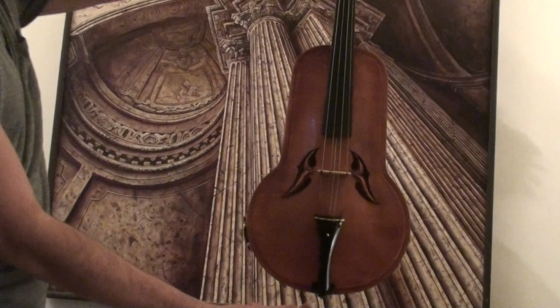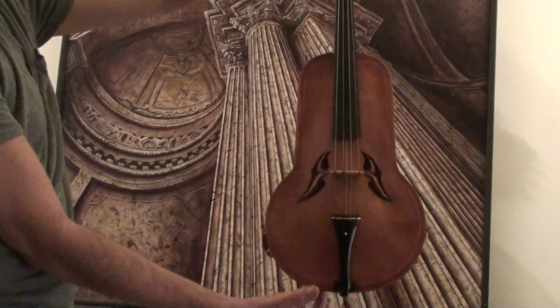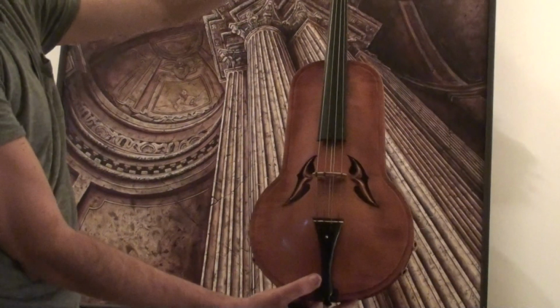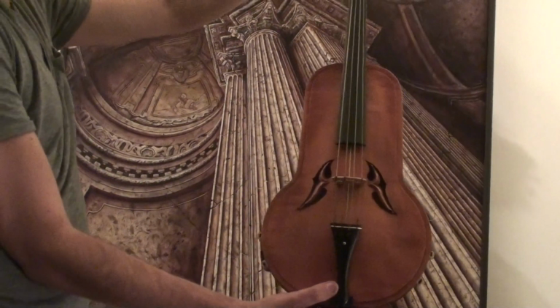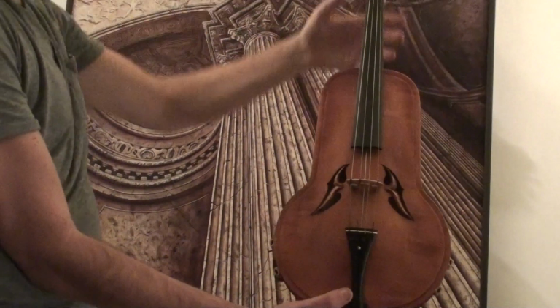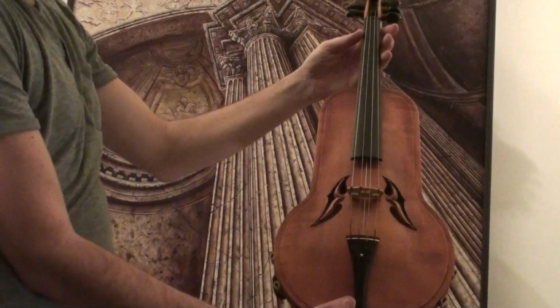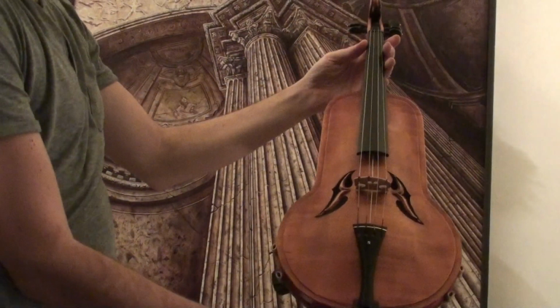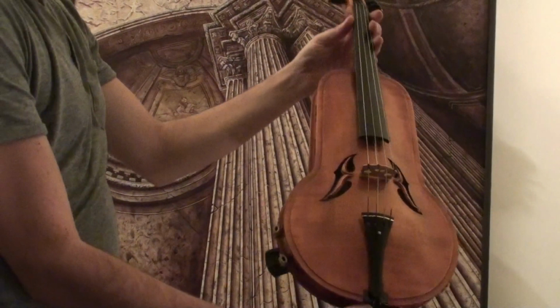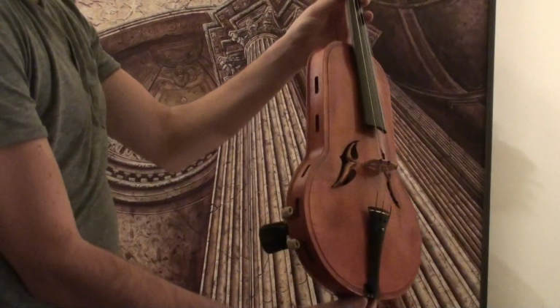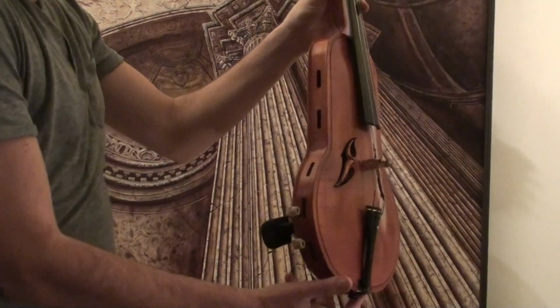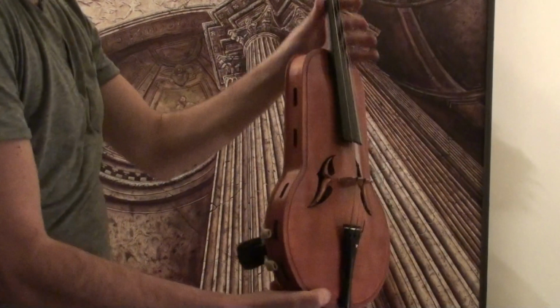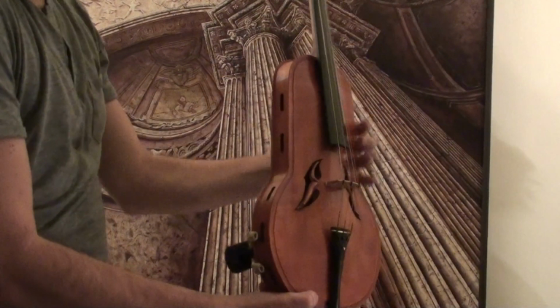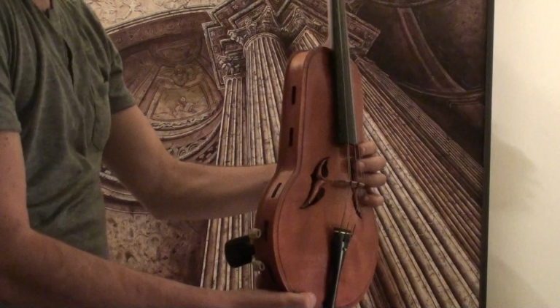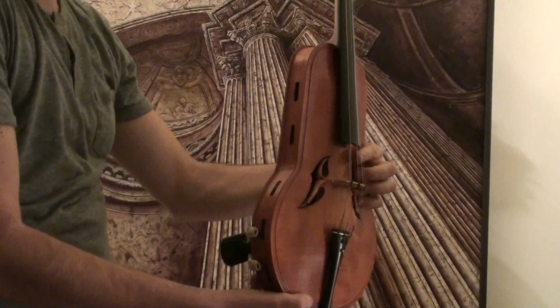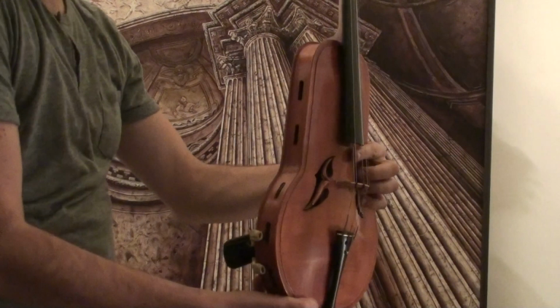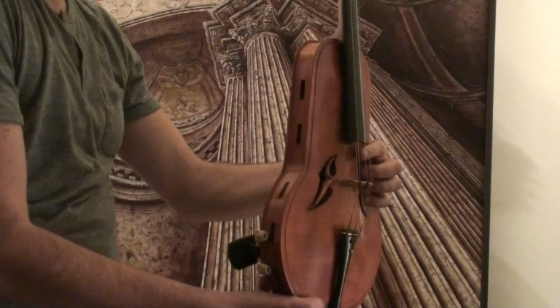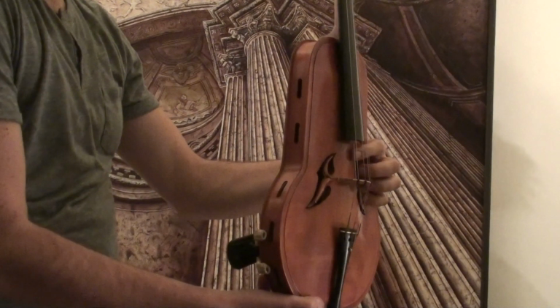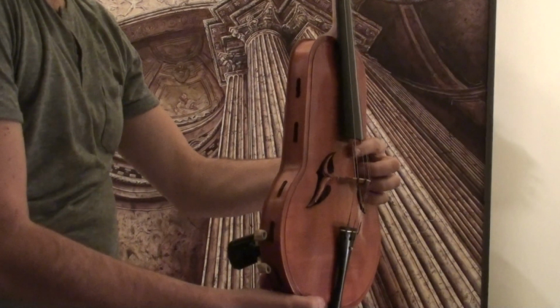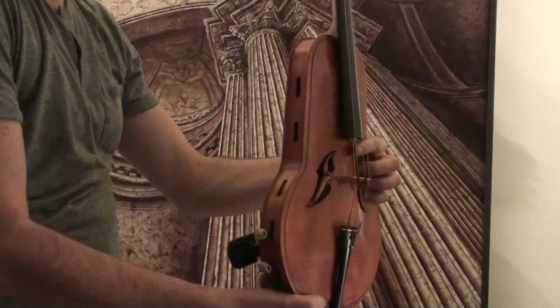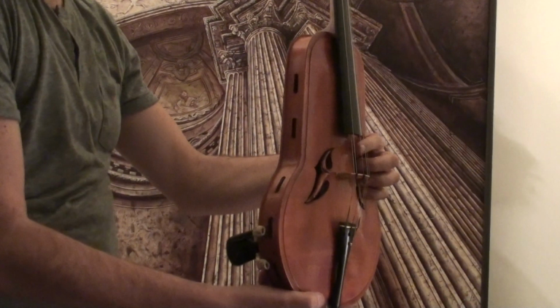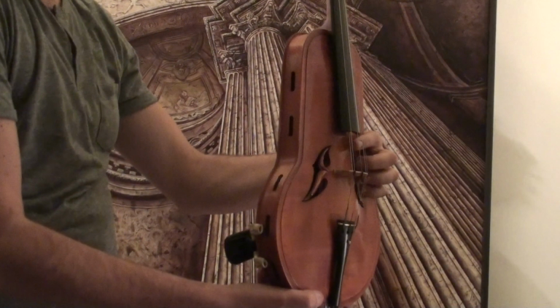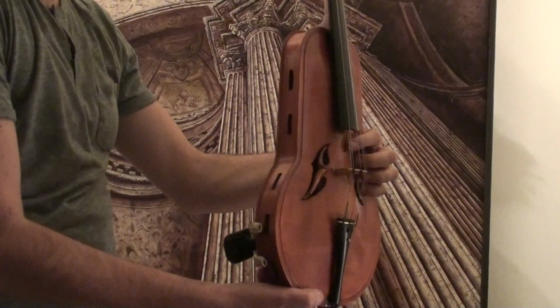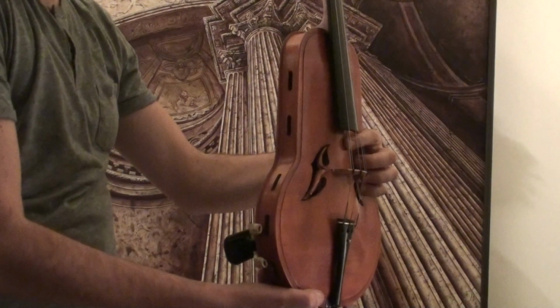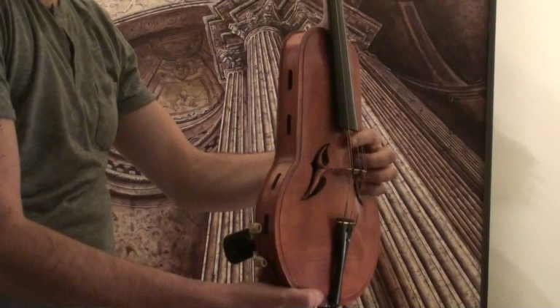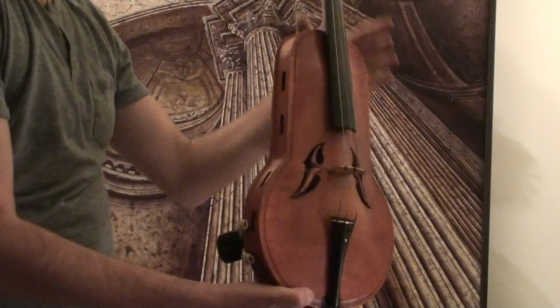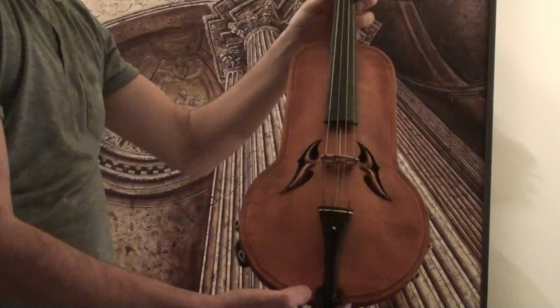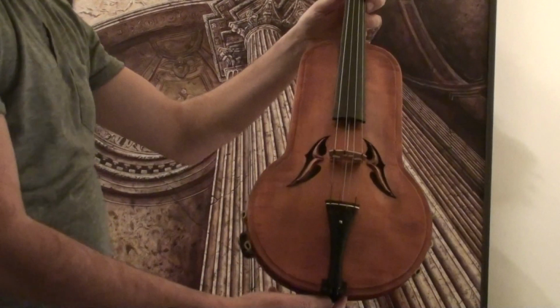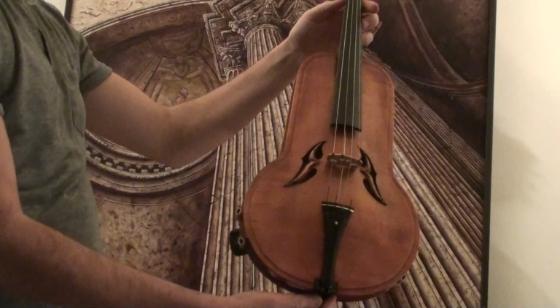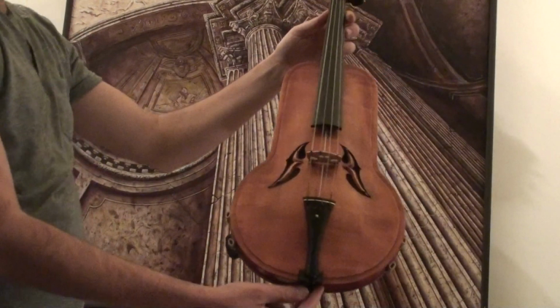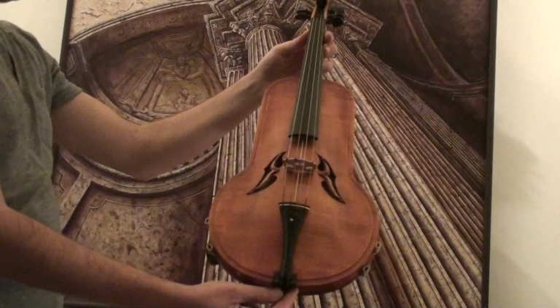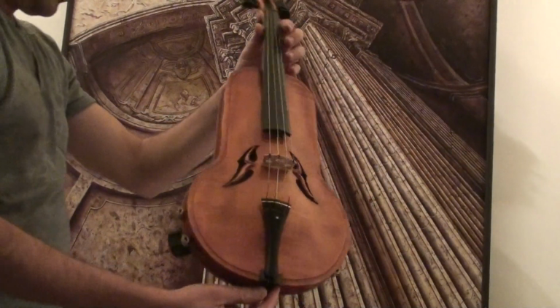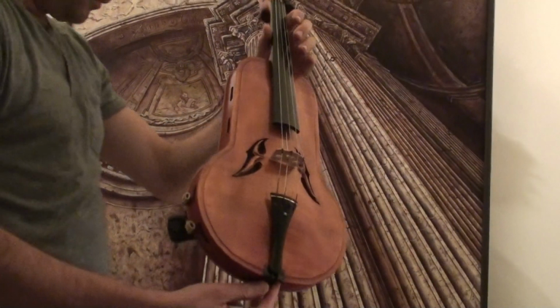The violin has a fifth sympathetic string running underneath the fingerboard and through the bridge, tuned in C. The rest of the strings are normal violin tuning.